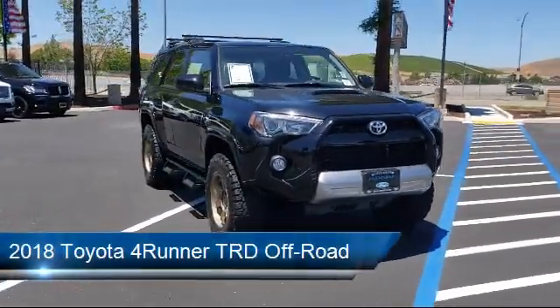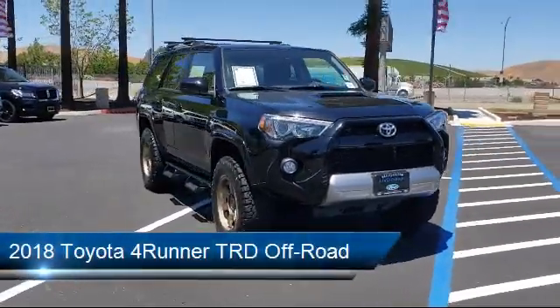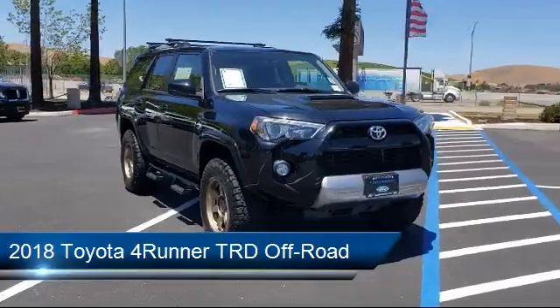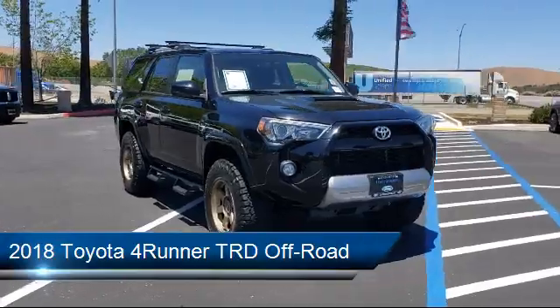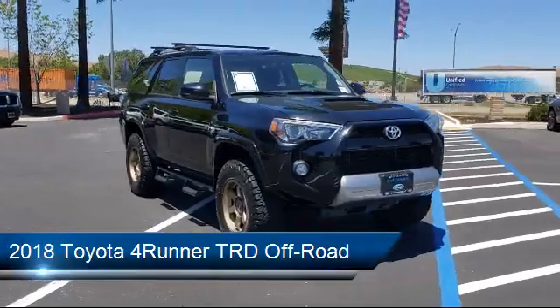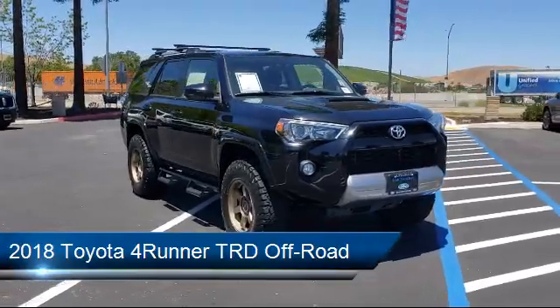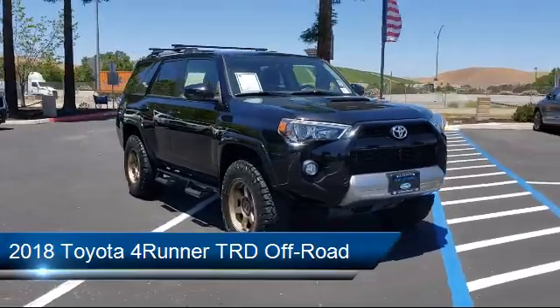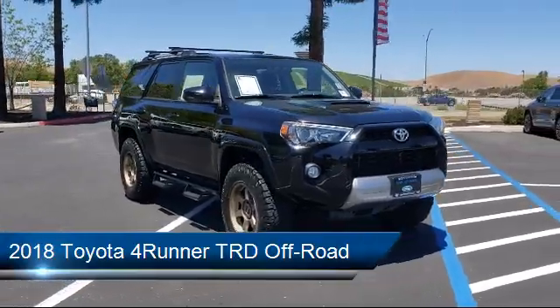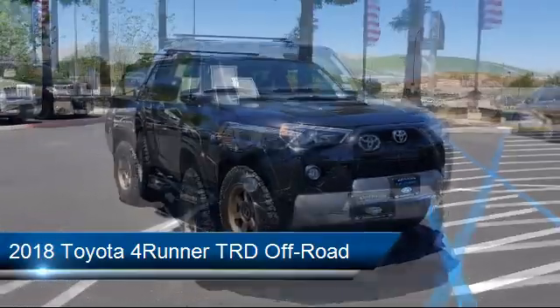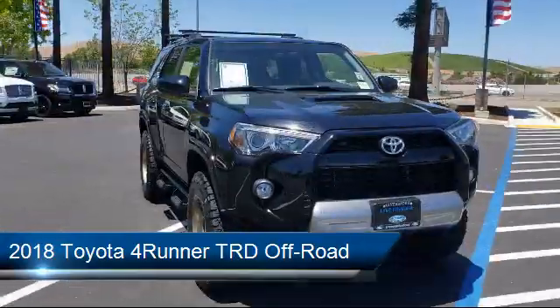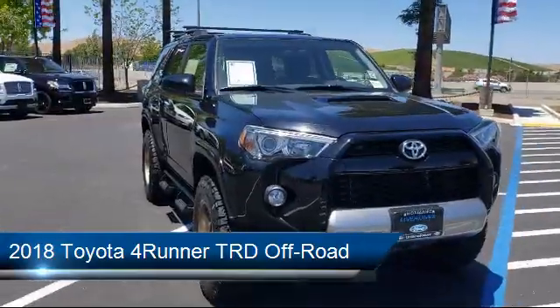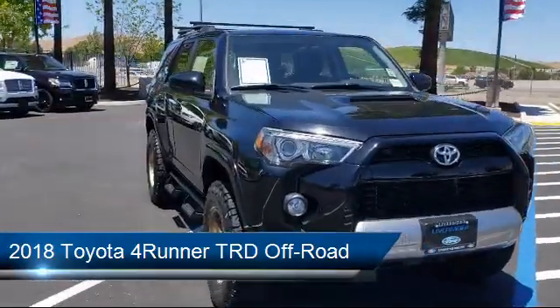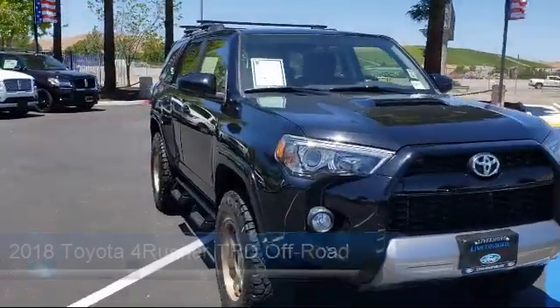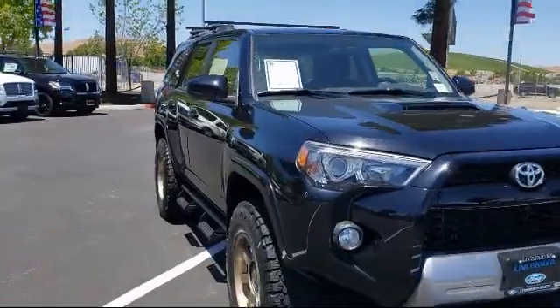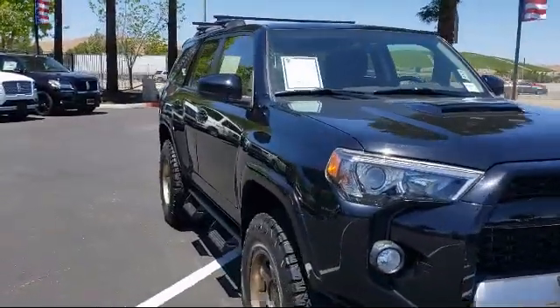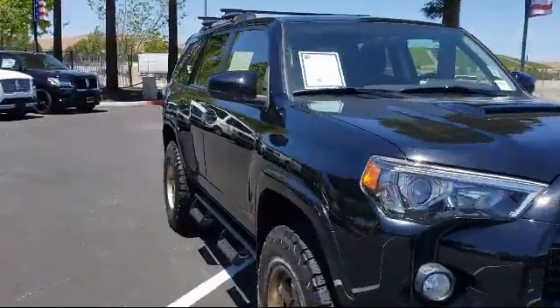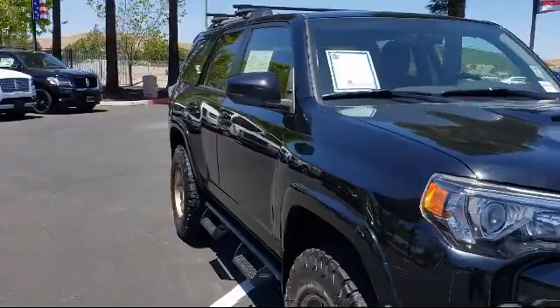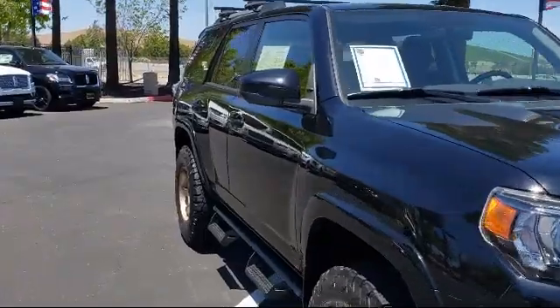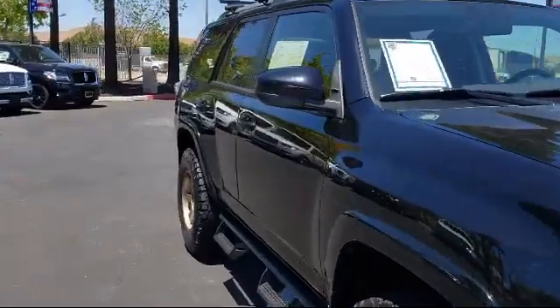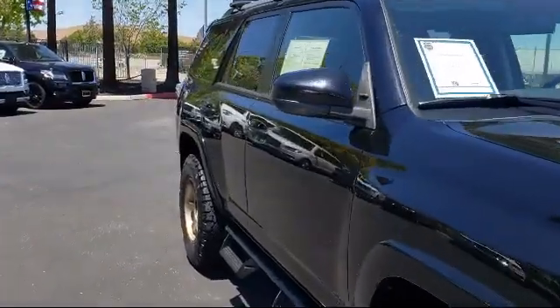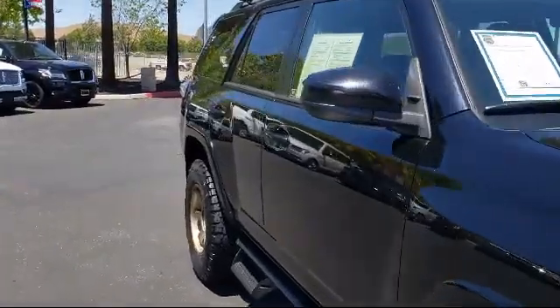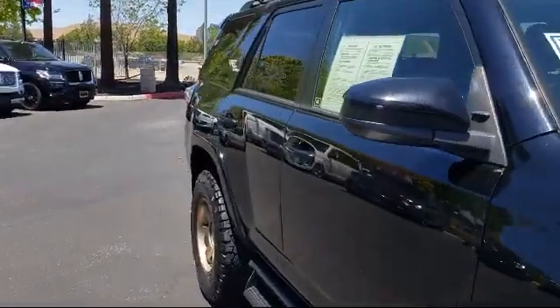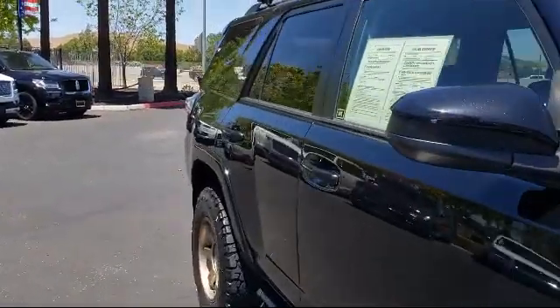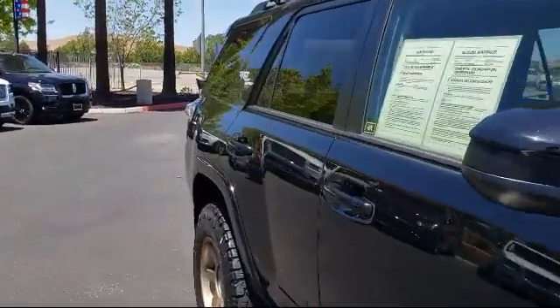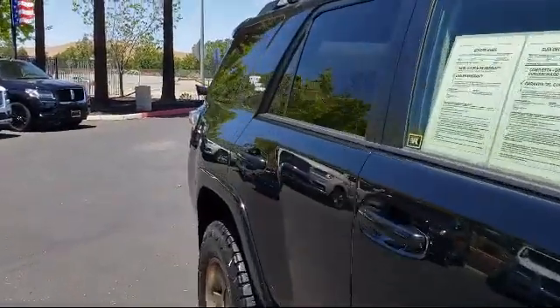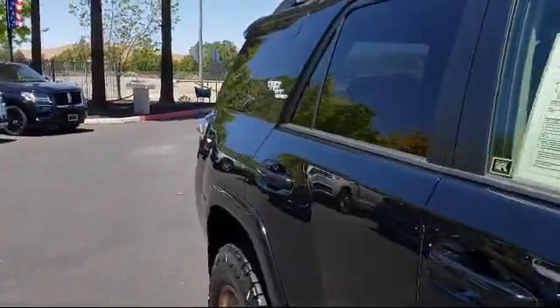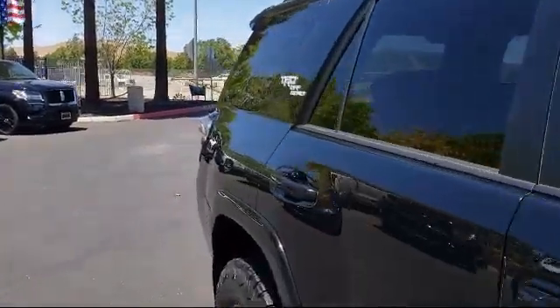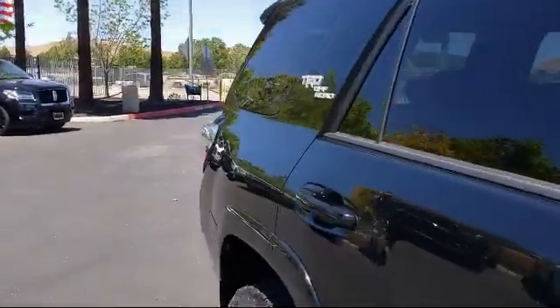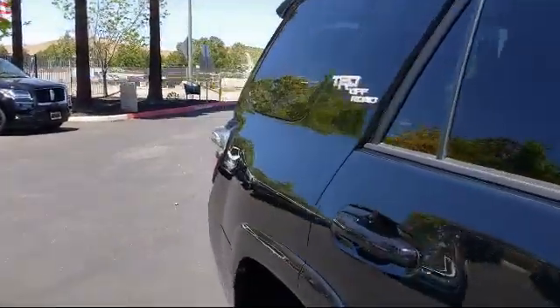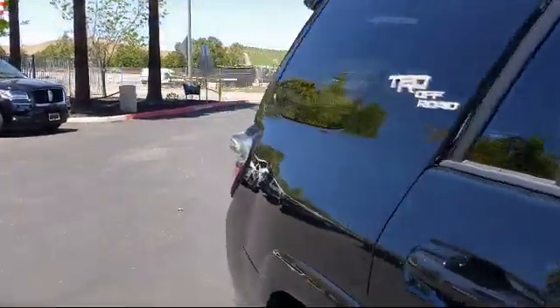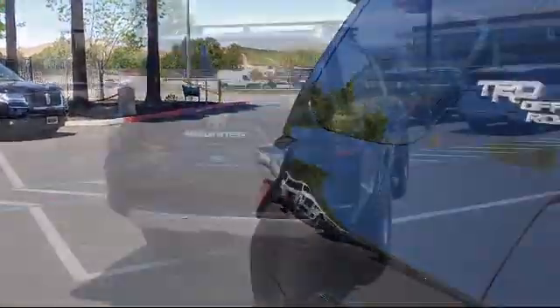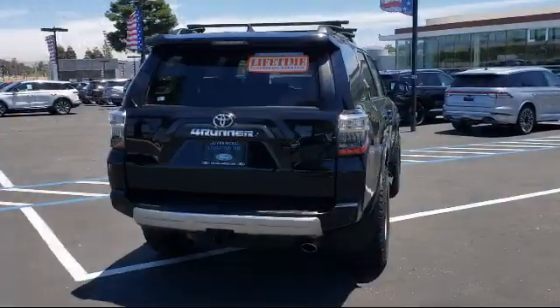It comes equipped with a rear spoiler, dual front side impact airbags, four-wheel drive, split fold-down rear seat, roof rack, and black roof rails.